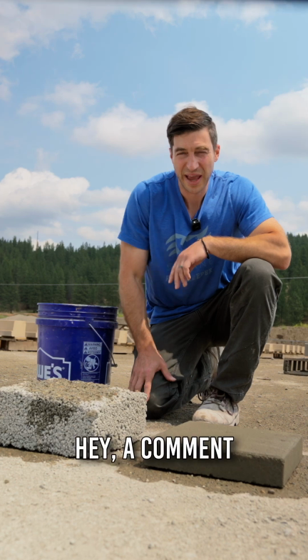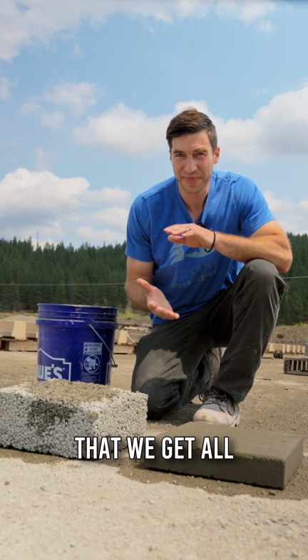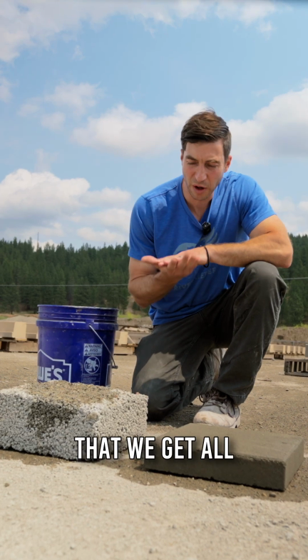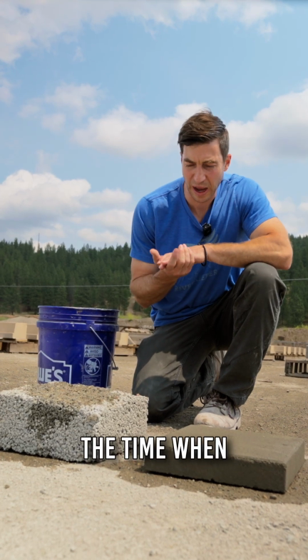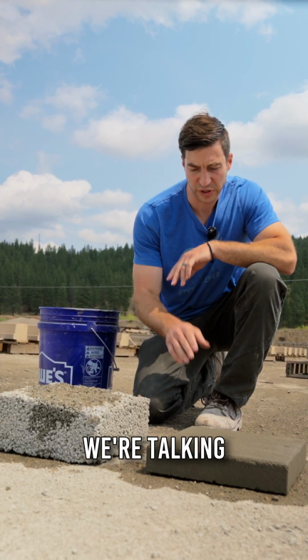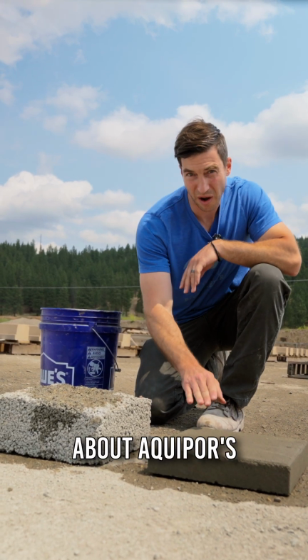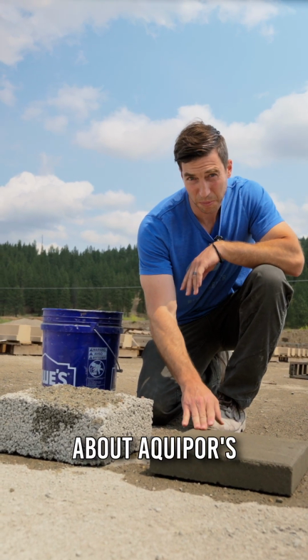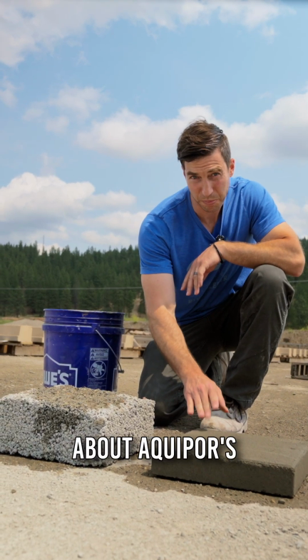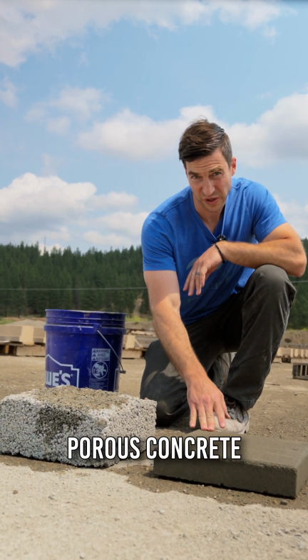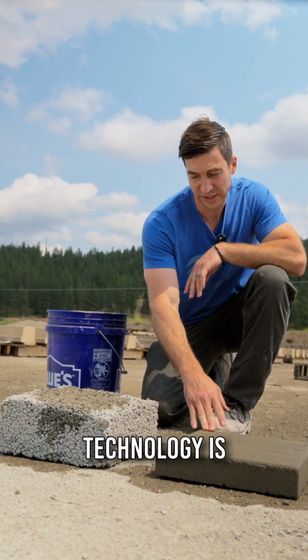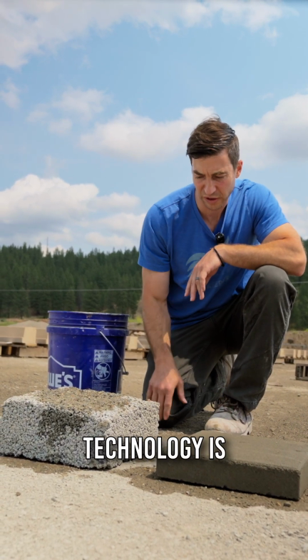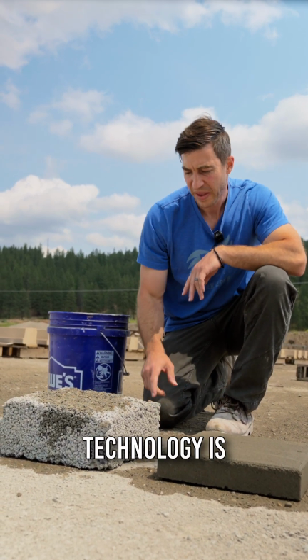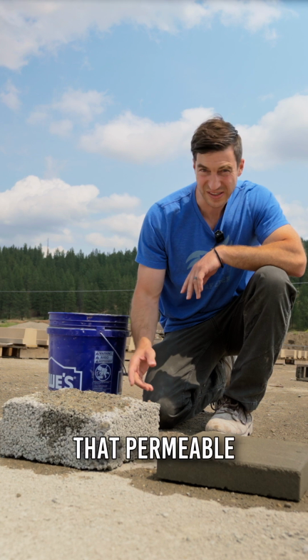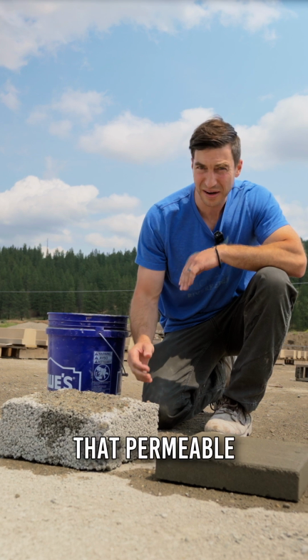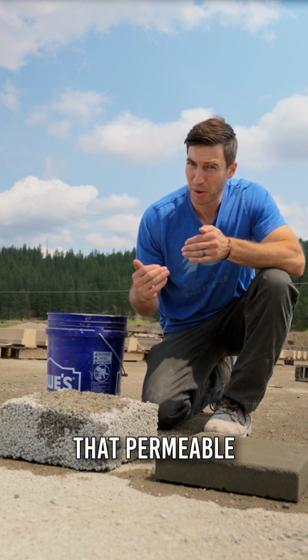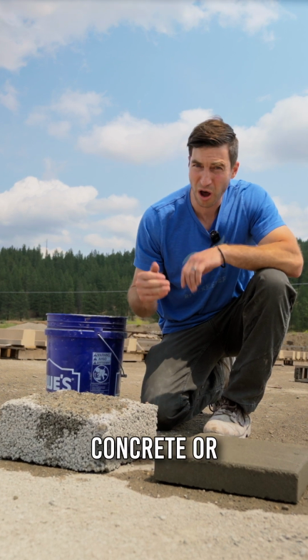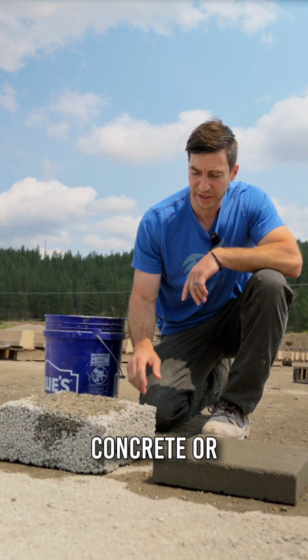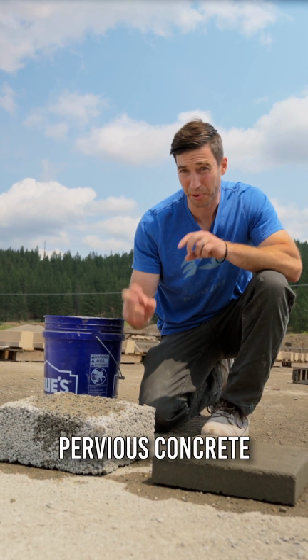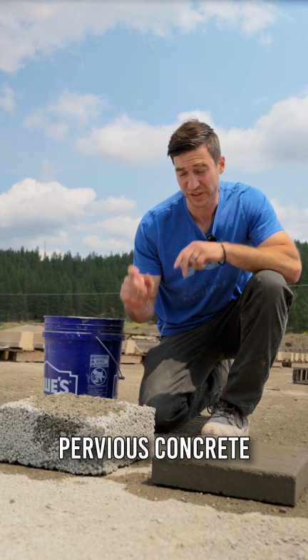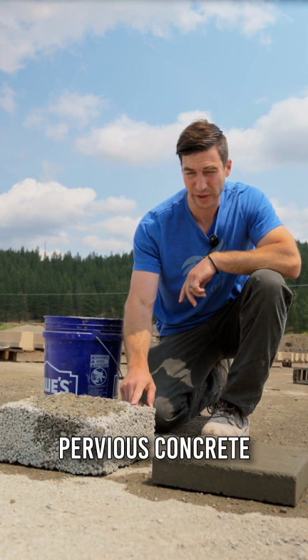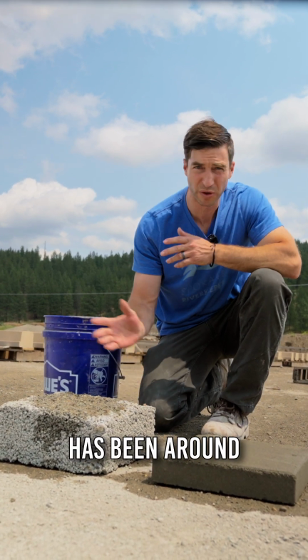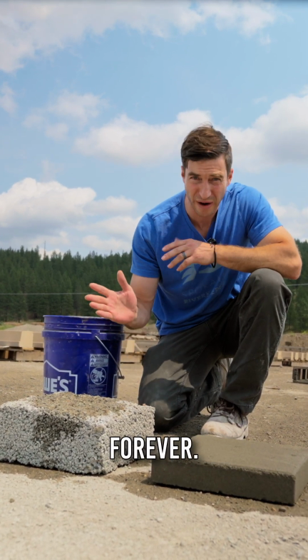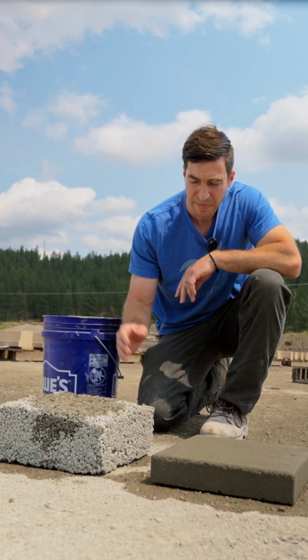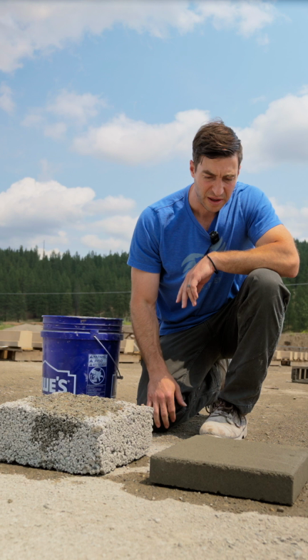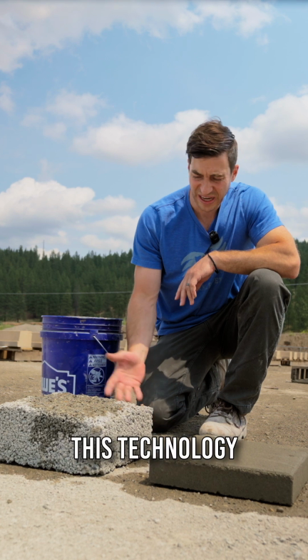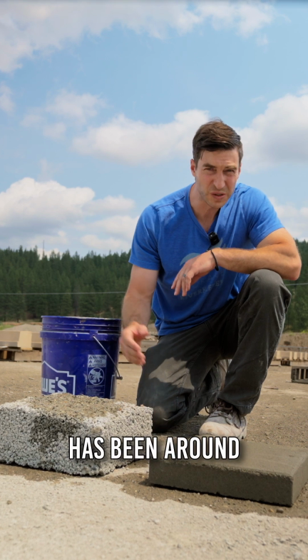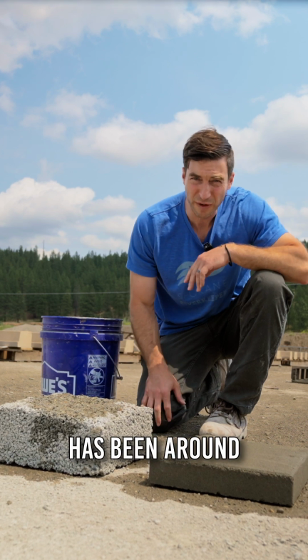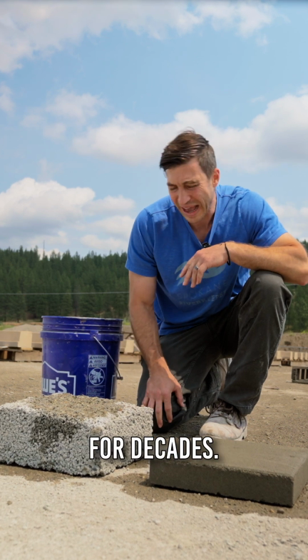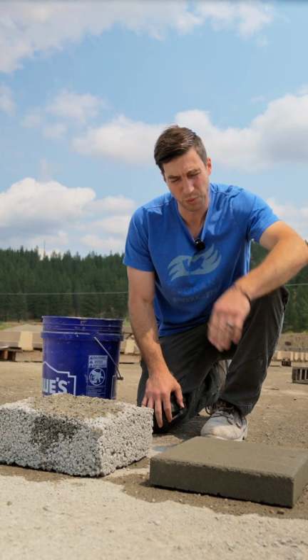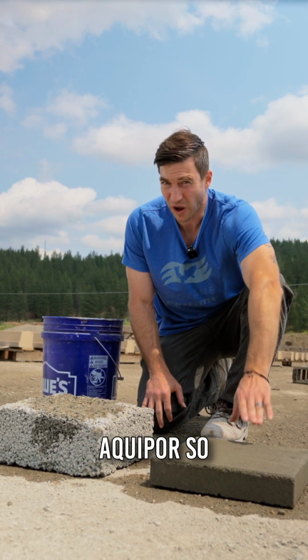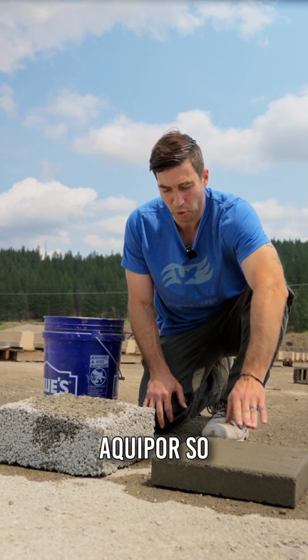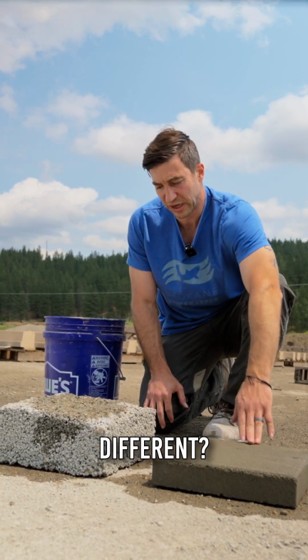Hey, a comment that we get all the time when we're talking about Aquapor's porous concrete technology is that permeable concrete or pervious concrete has been around forever. This technology has been around for decades. What makes Aquapor so different?